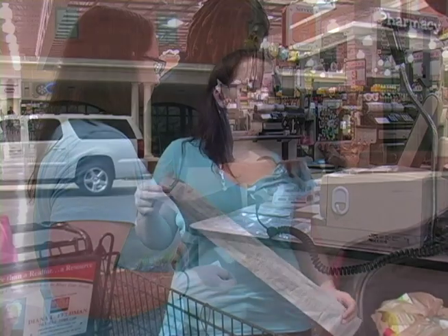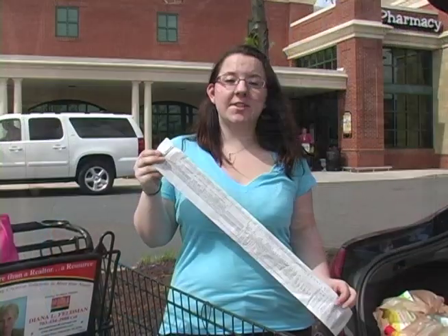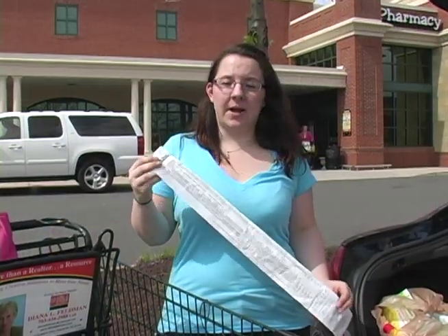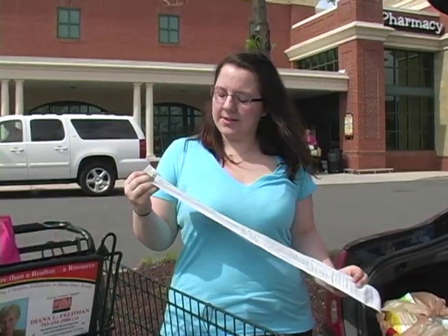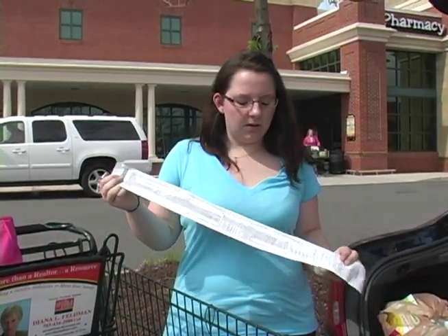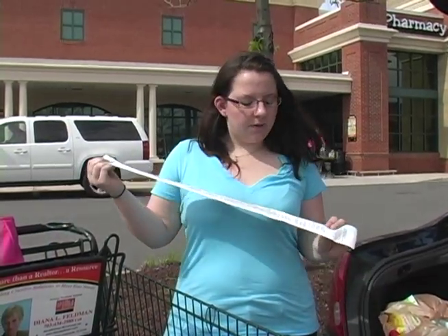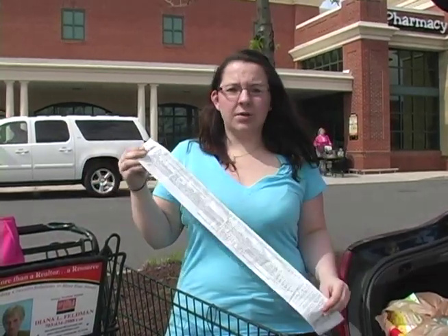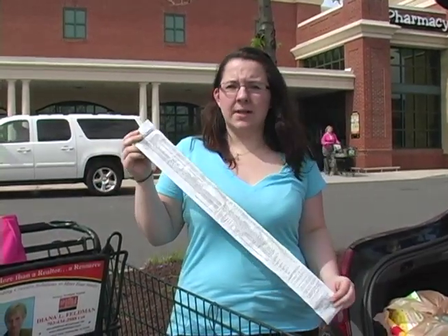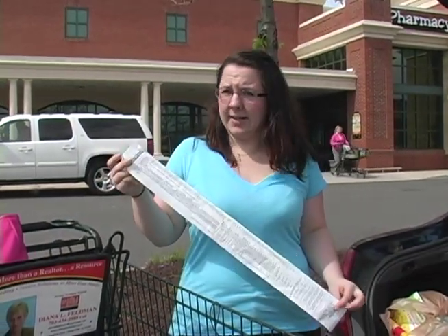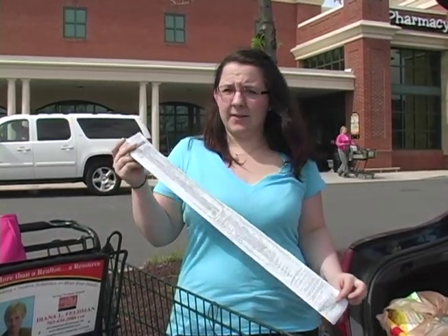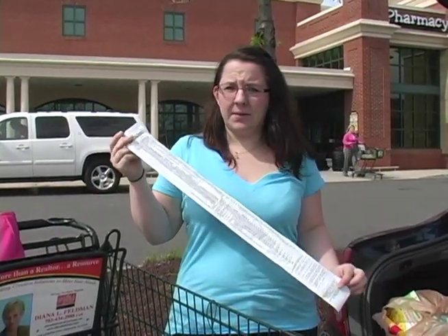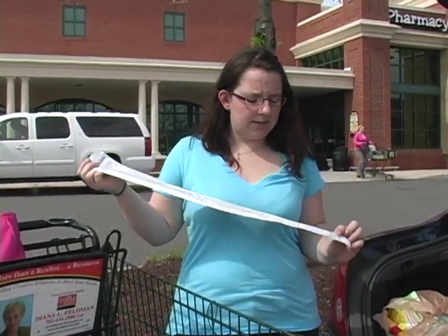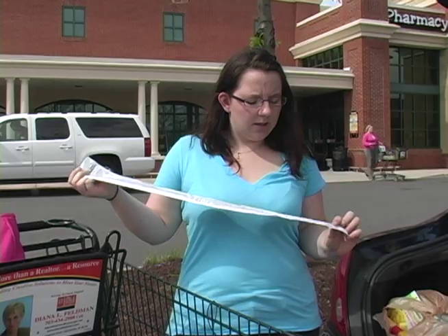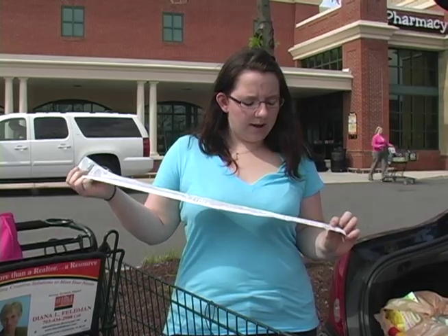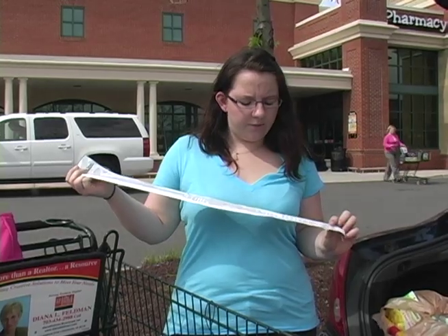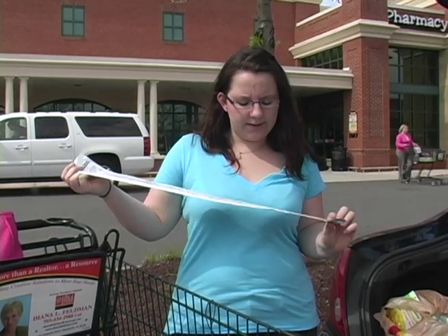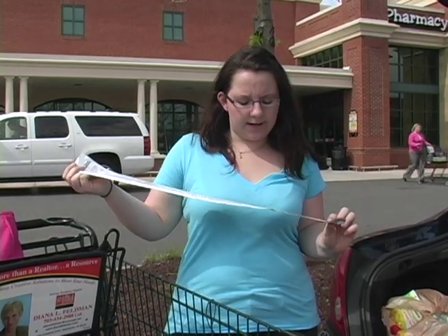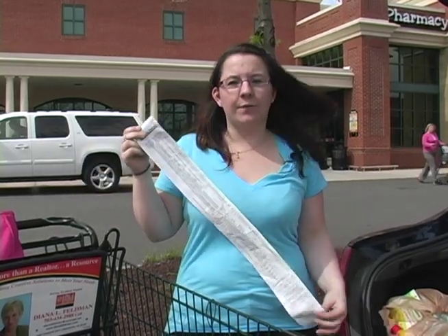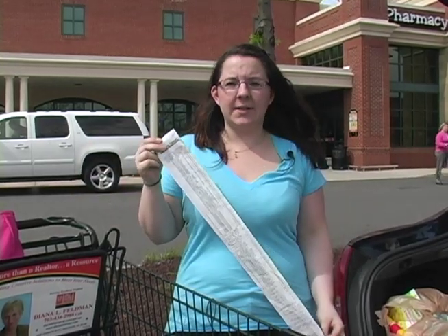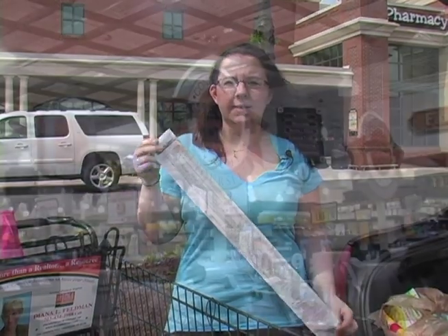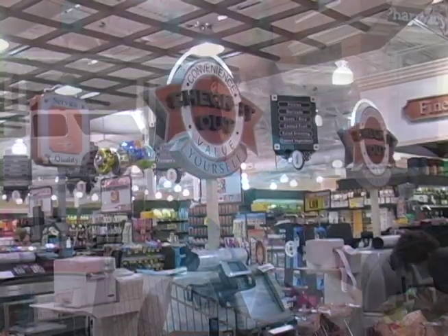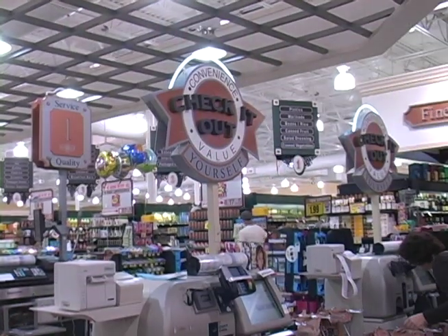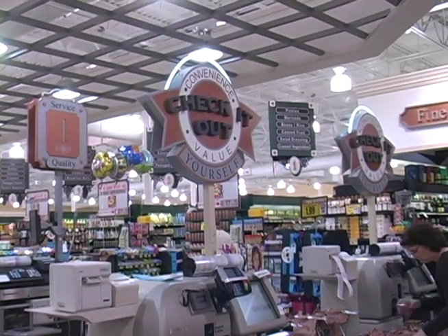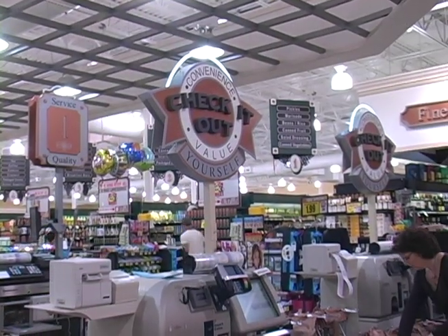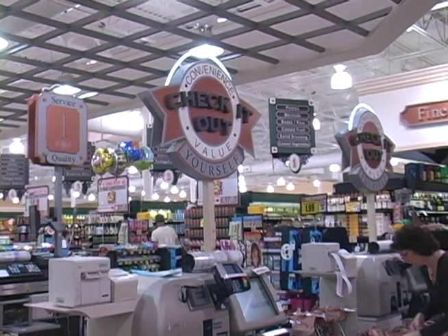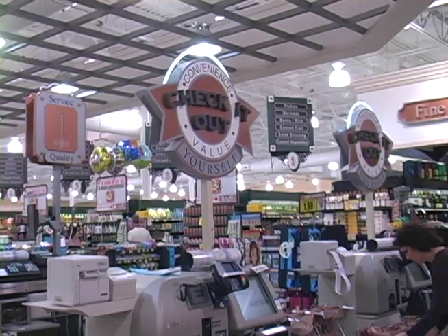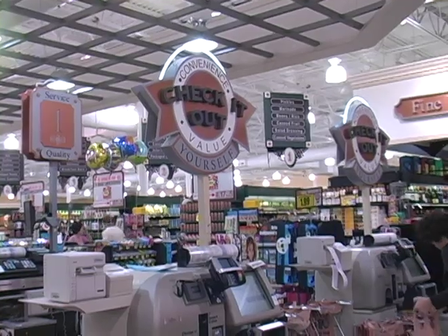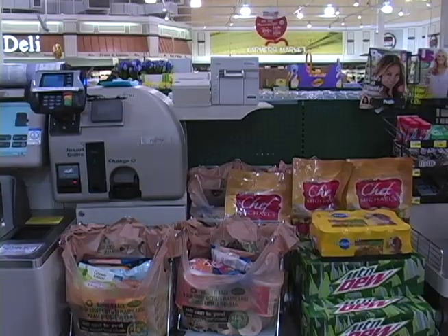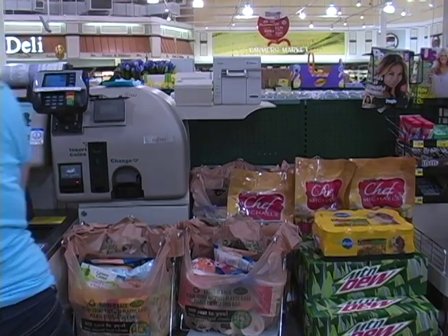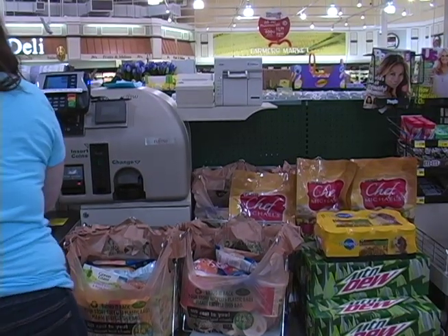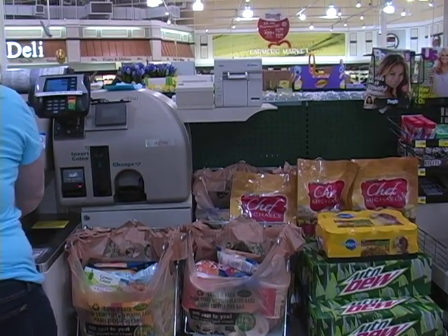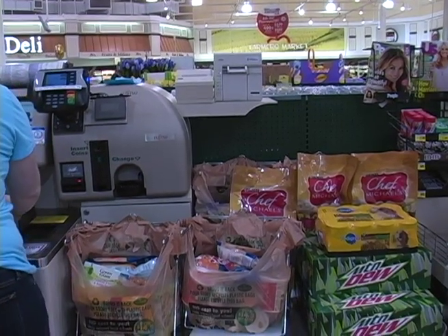I just got done shopping at Harris Teeter. The original total was $187.03 and I paid $46.43. That's 75 percent savings. I got a lot of groceries for only $46 that originally retailed for almost $200.